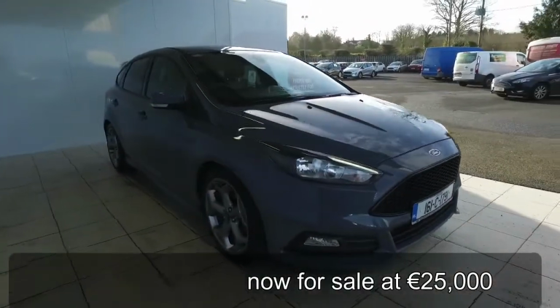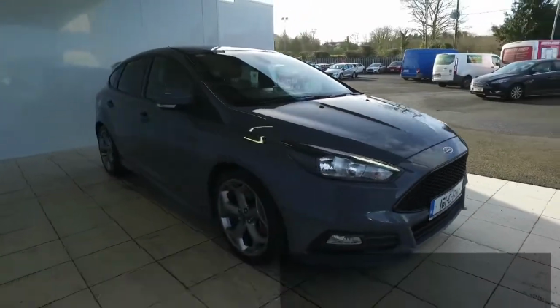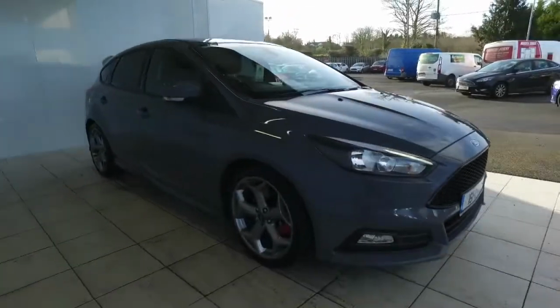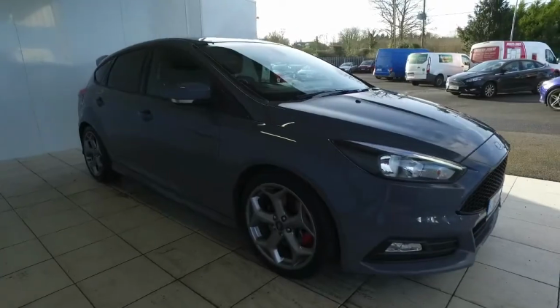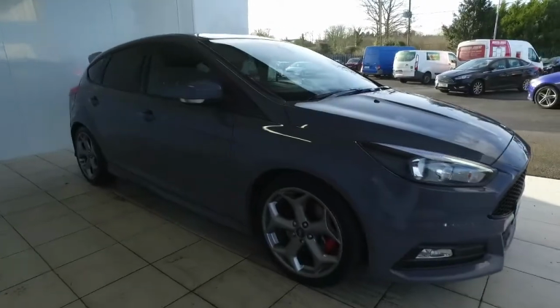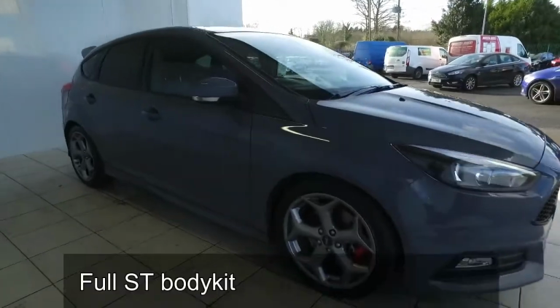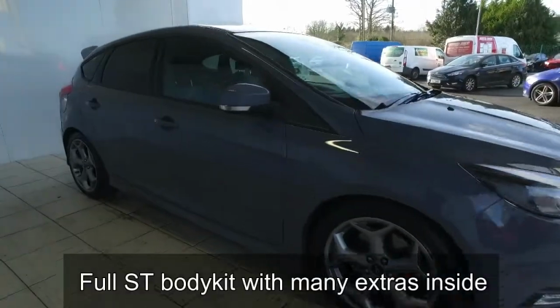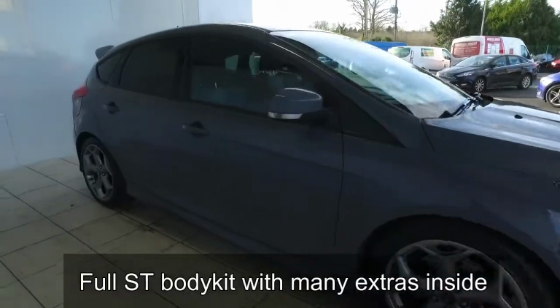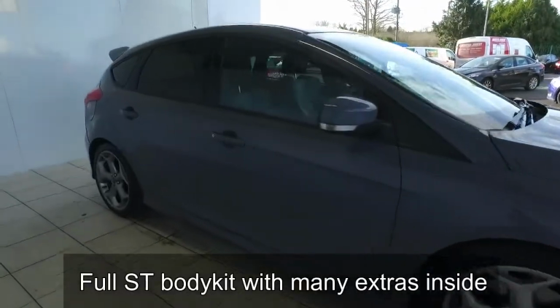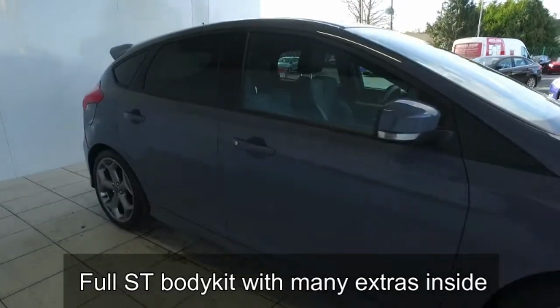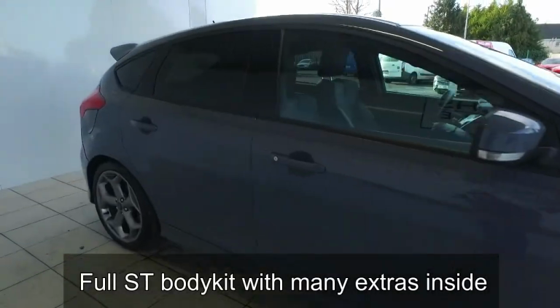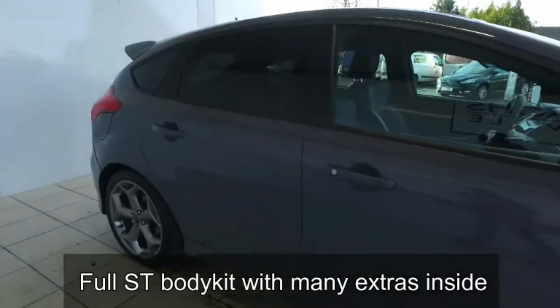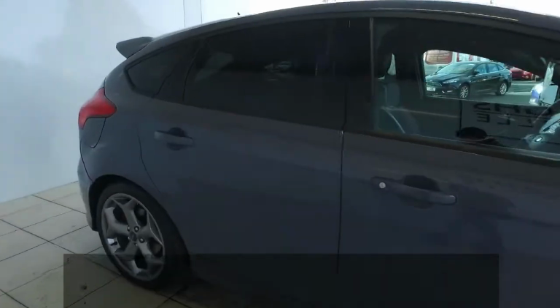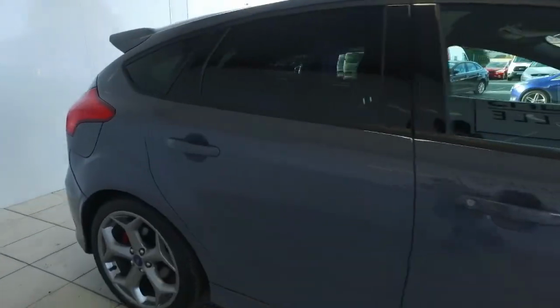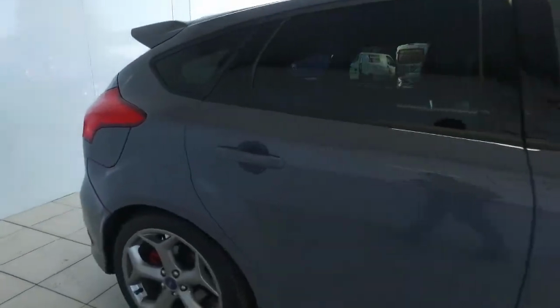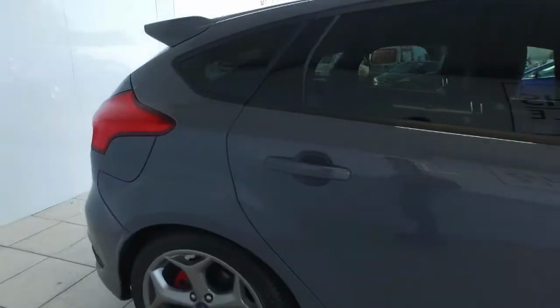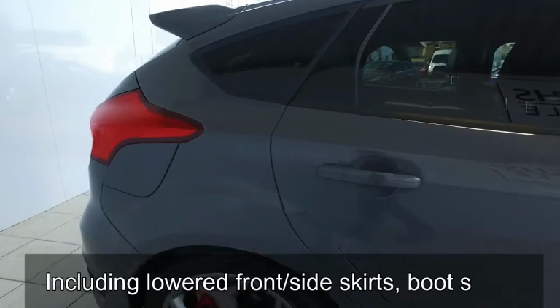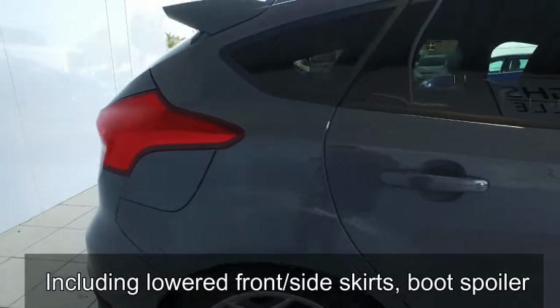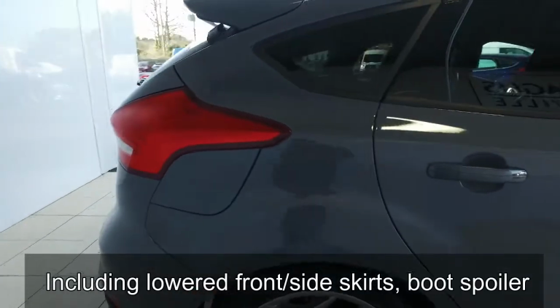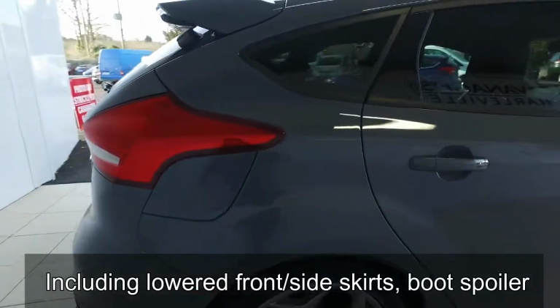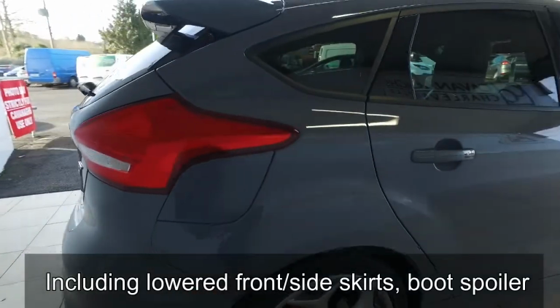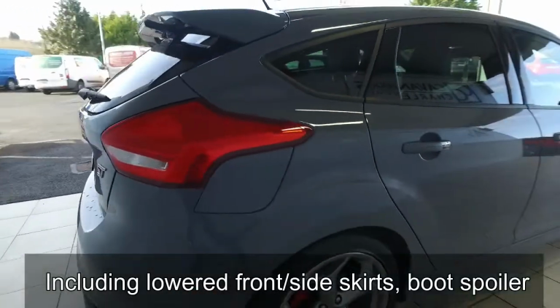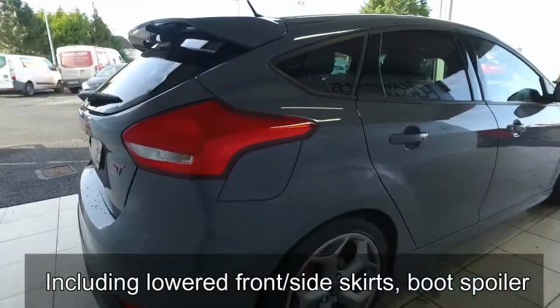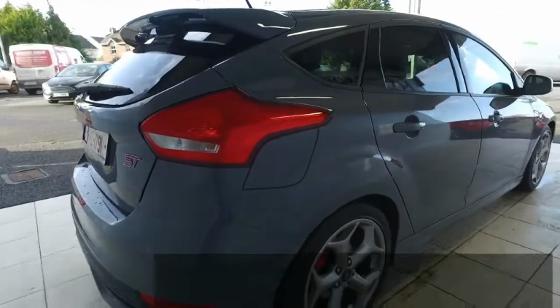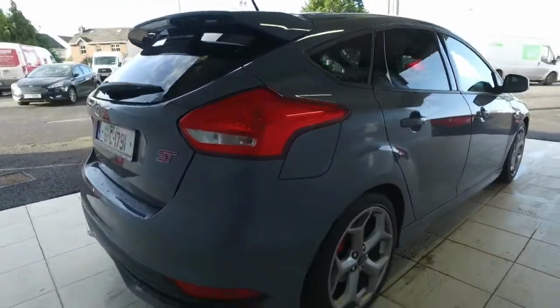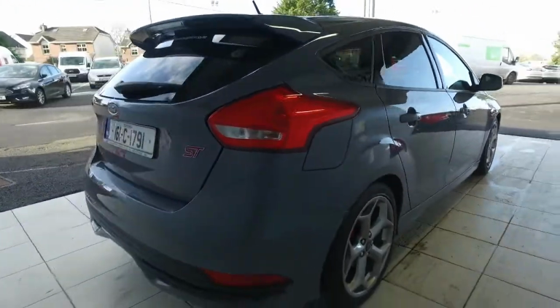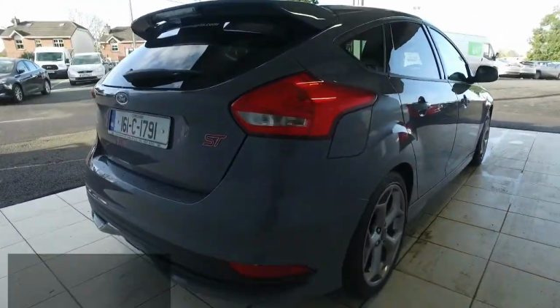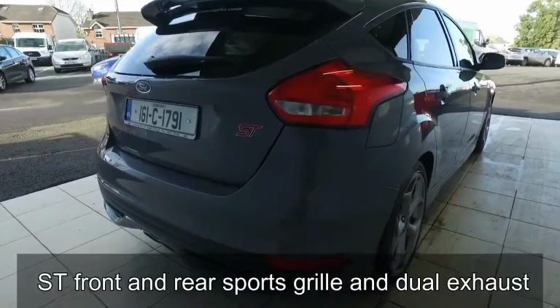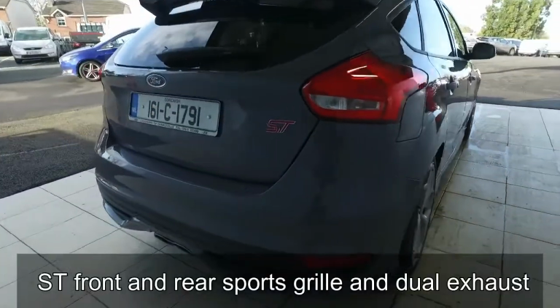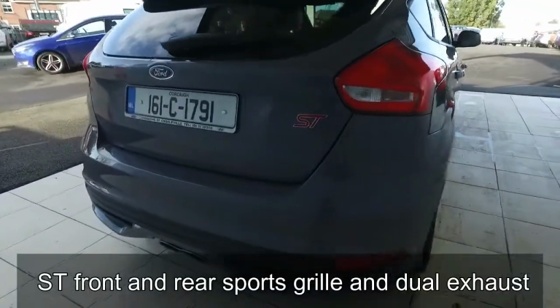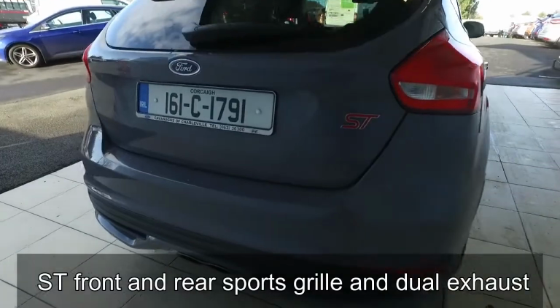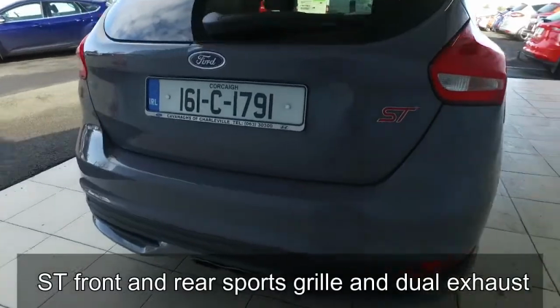It has the full ST2 kit as you would expect, including lowered front and side skirts, sports grille front and back, jewel exhaust and 18-inch gunmetal machined alloy wheels.